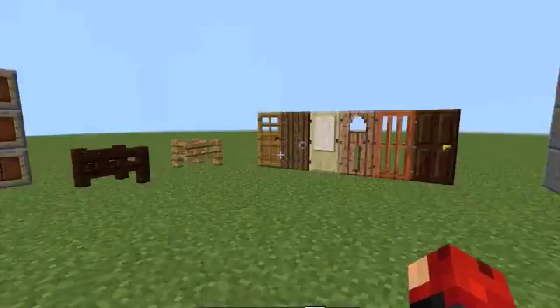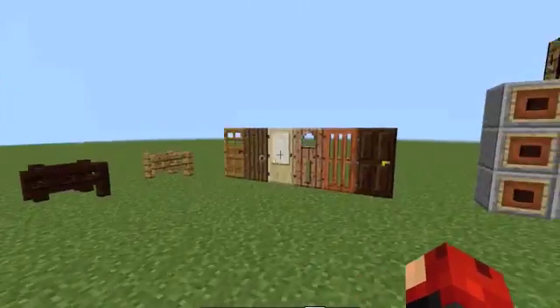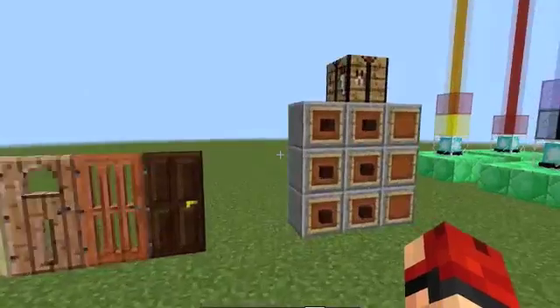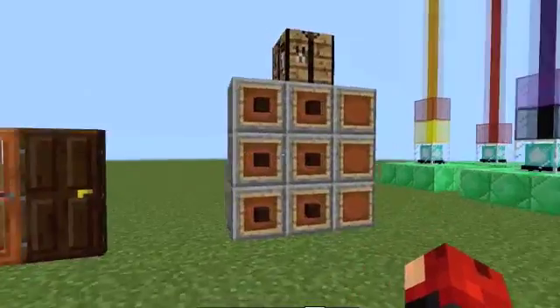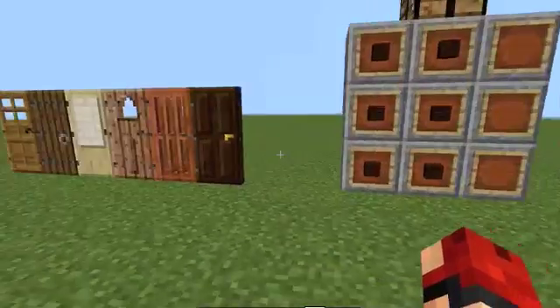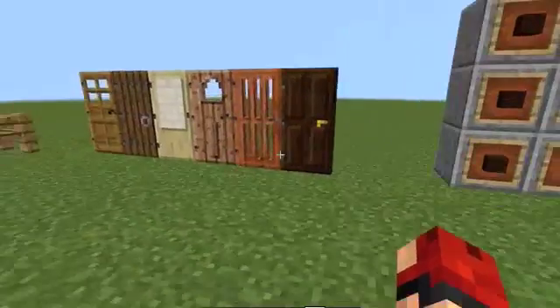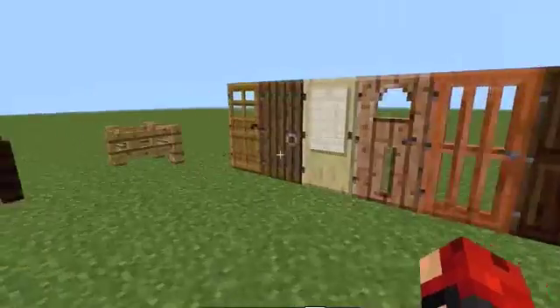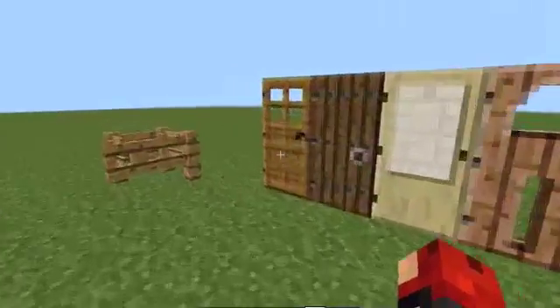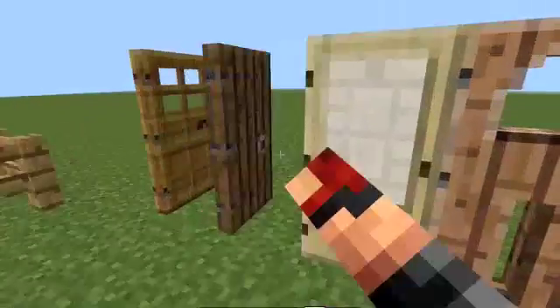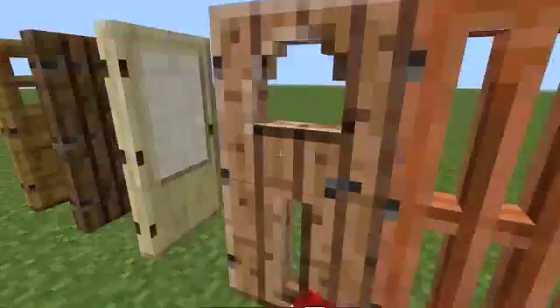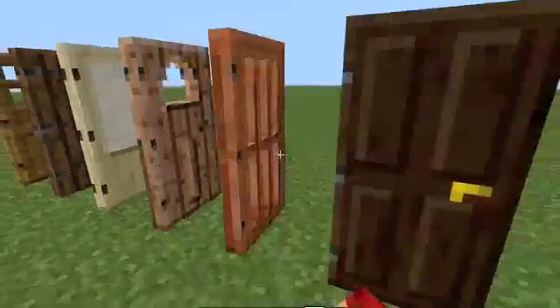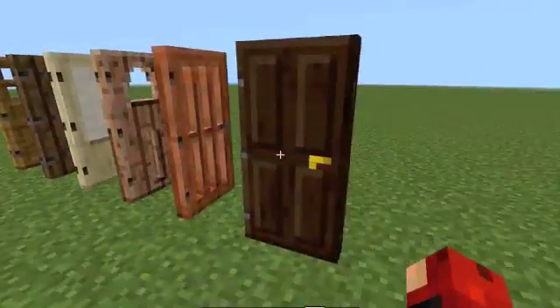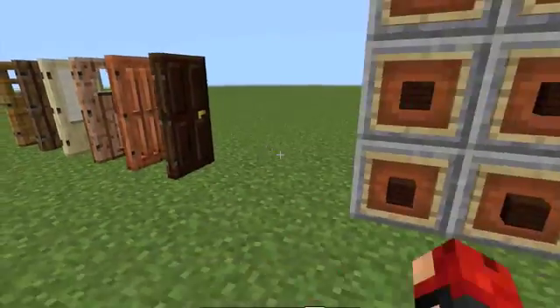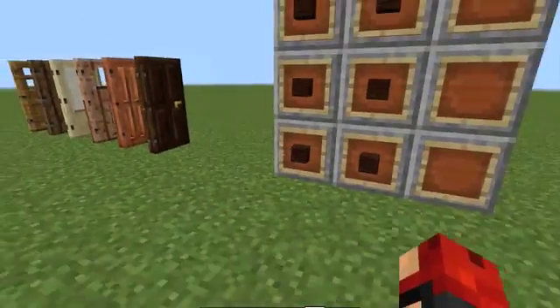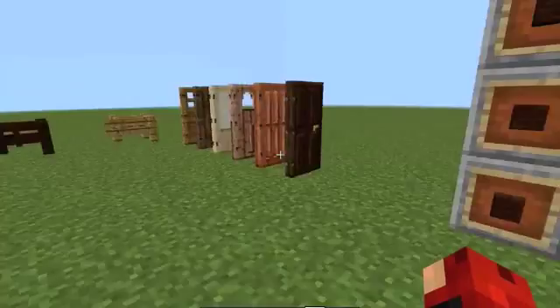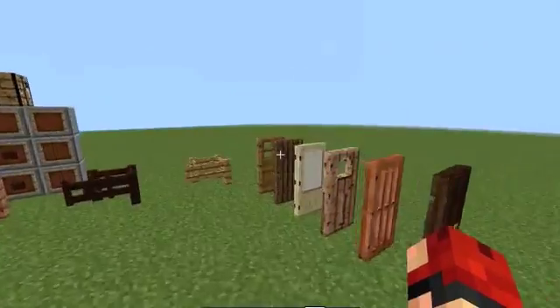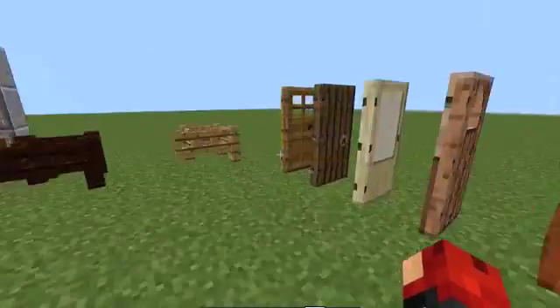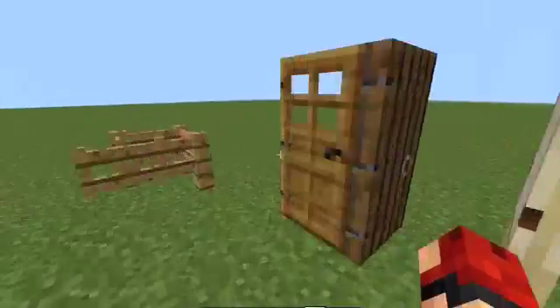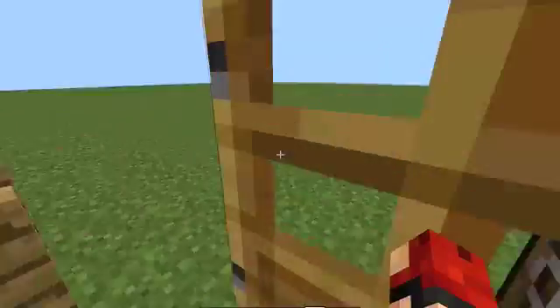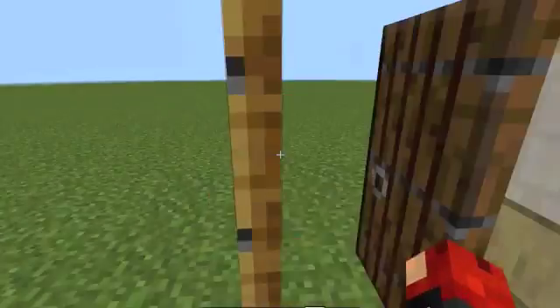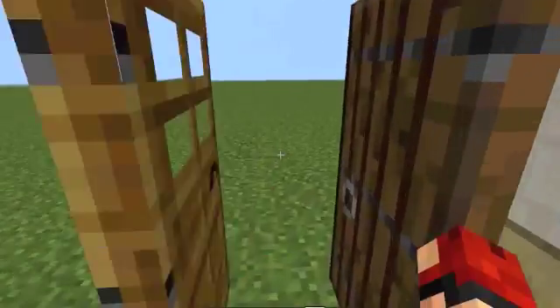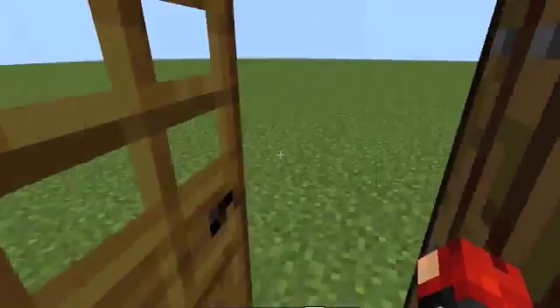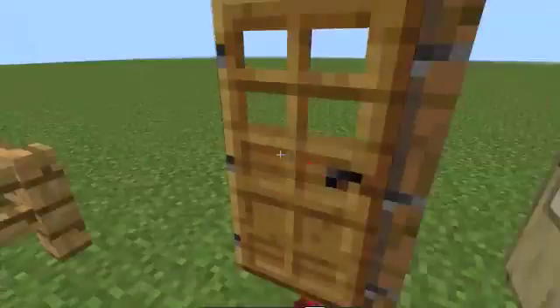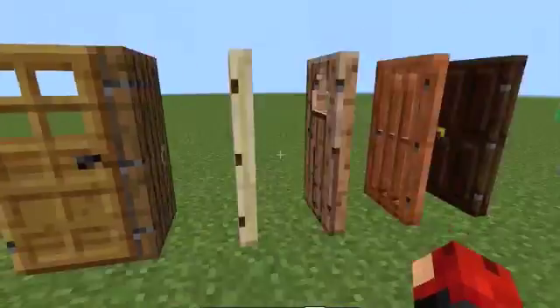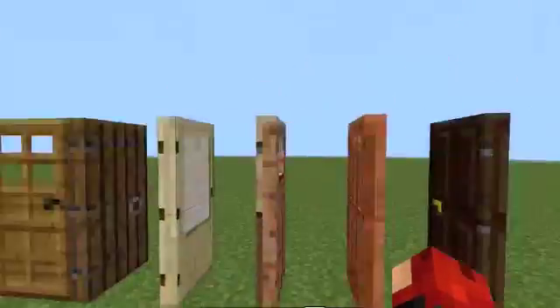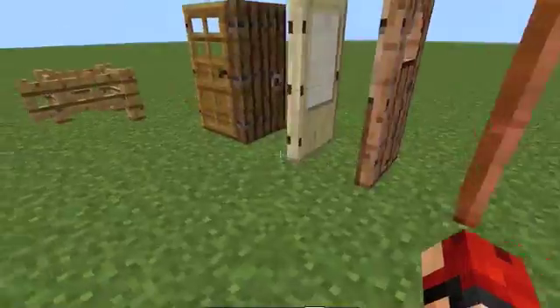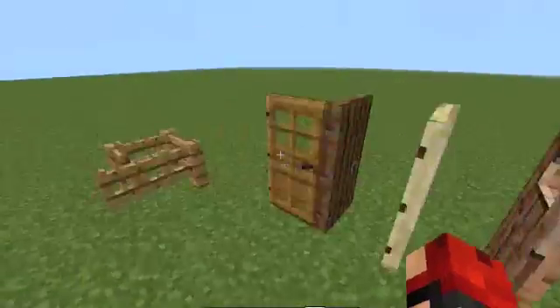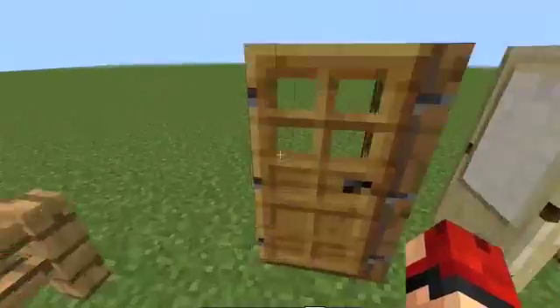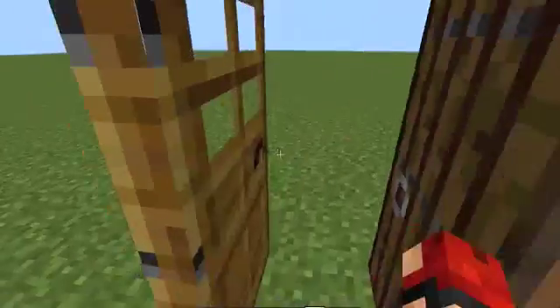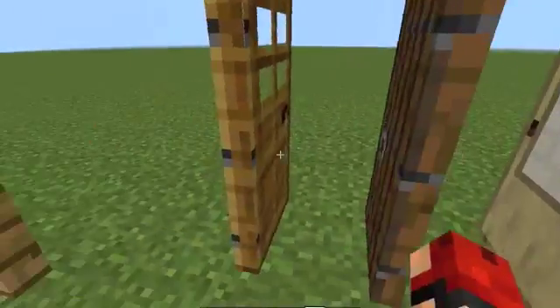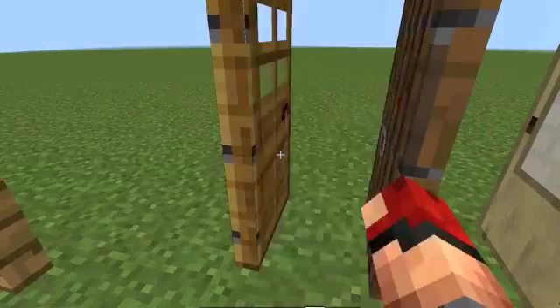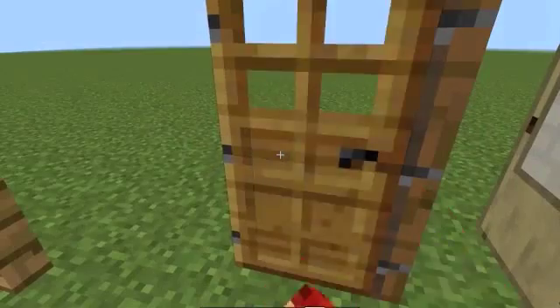Another big feature, including wood, is doors. Normally you'd just put any type of wood in and you'd just get this normal door here.